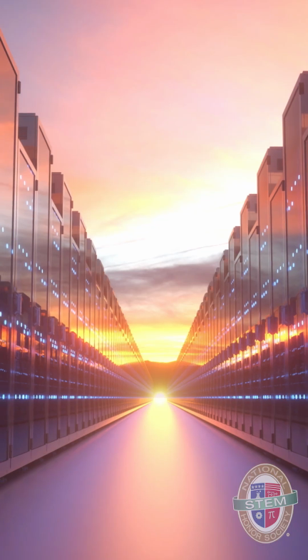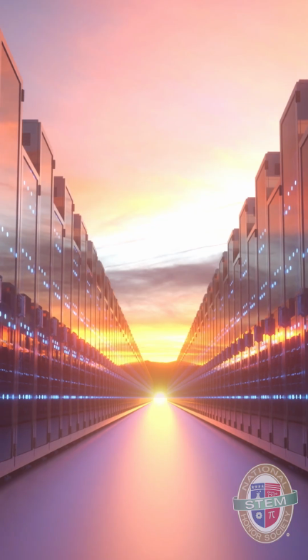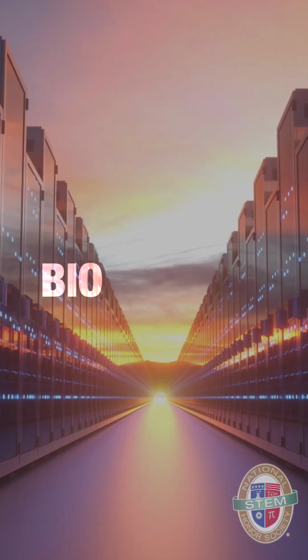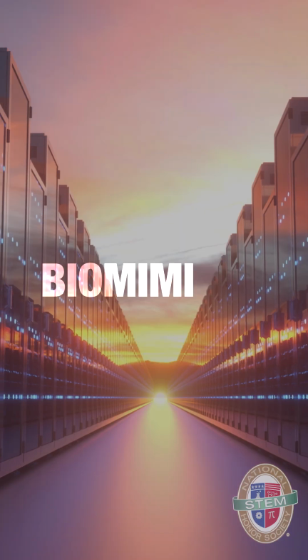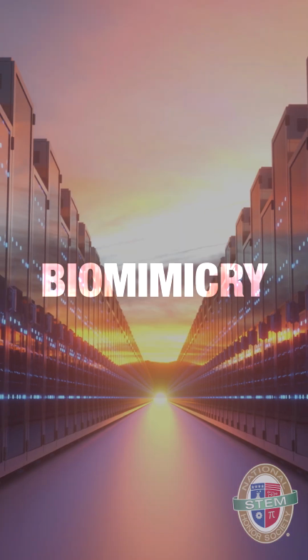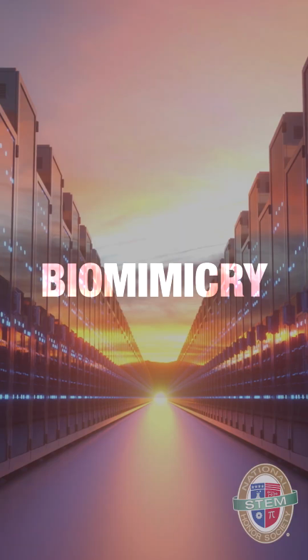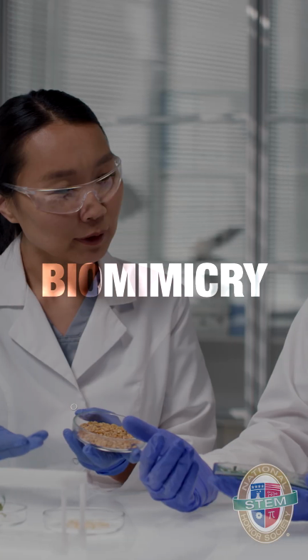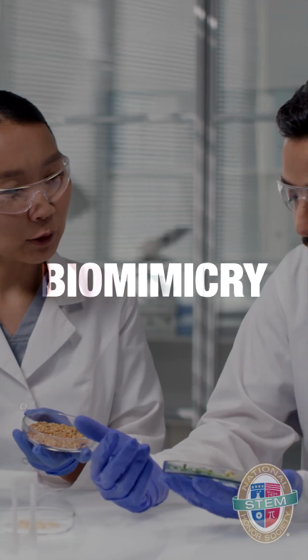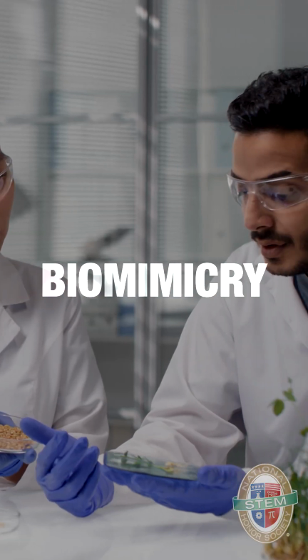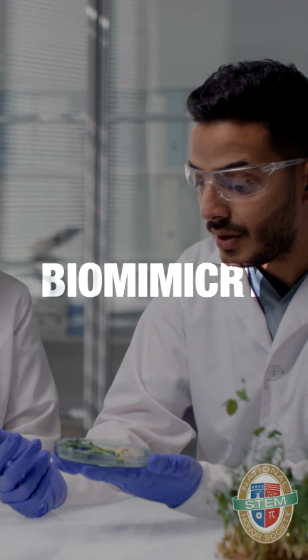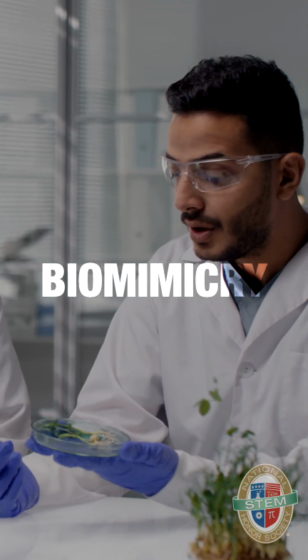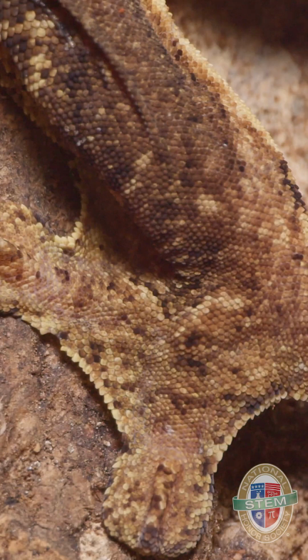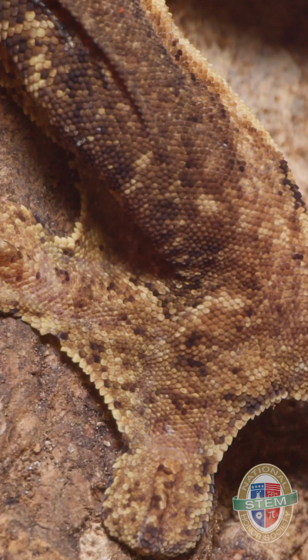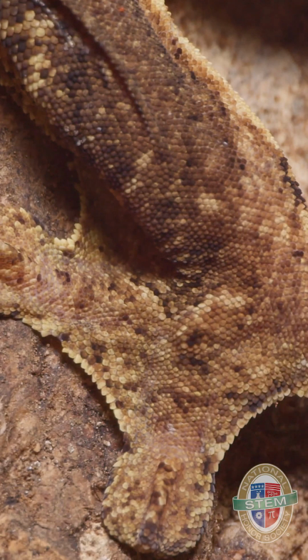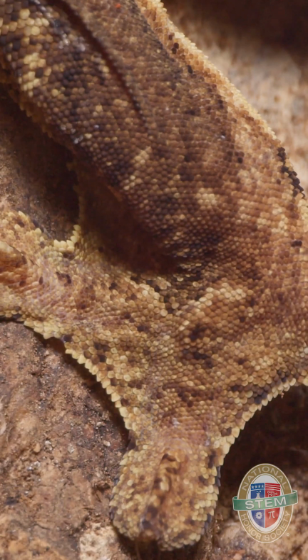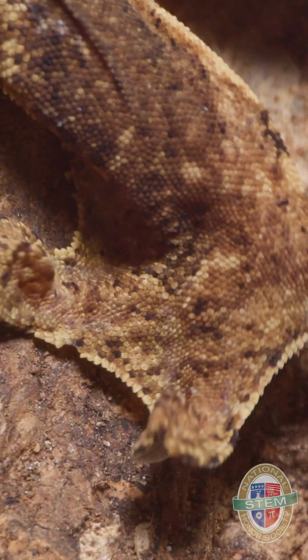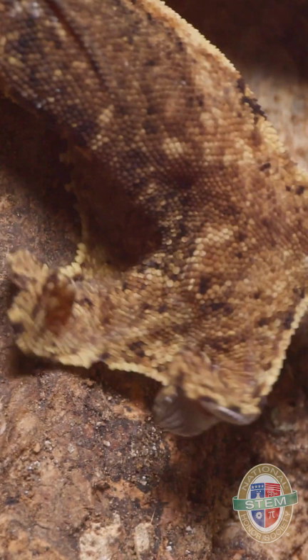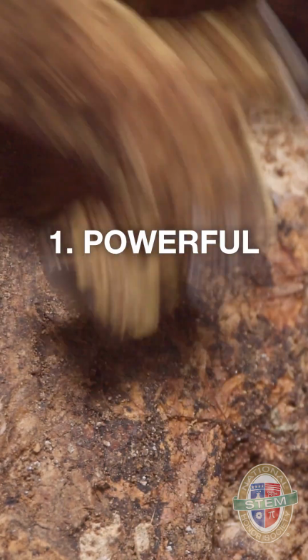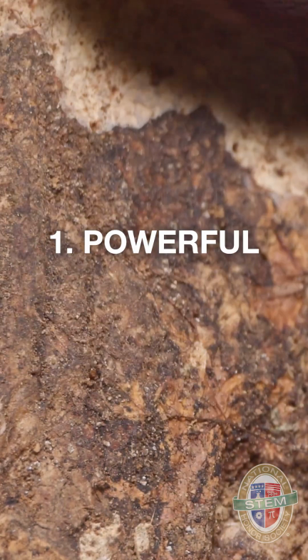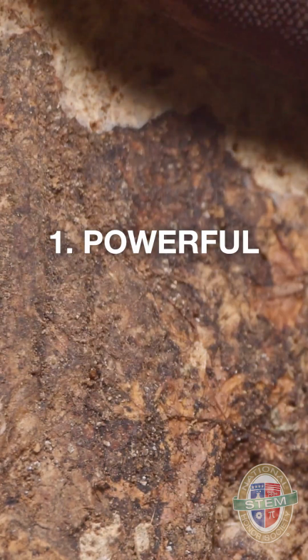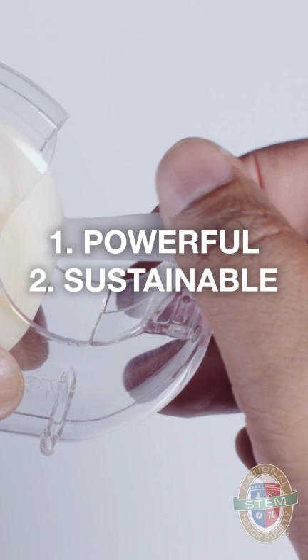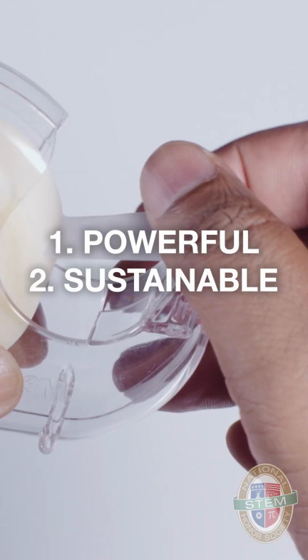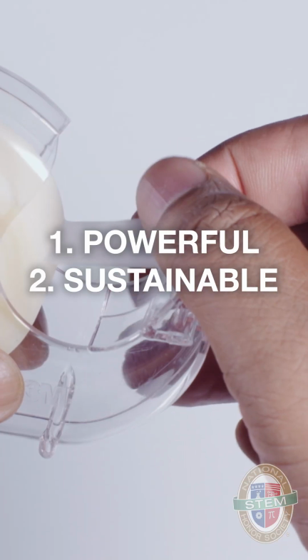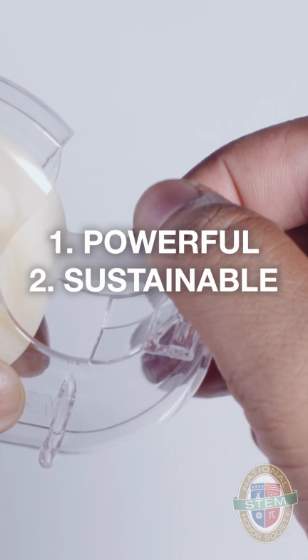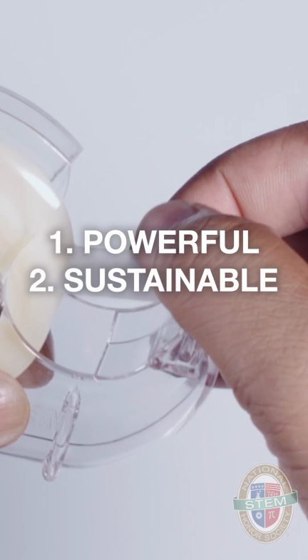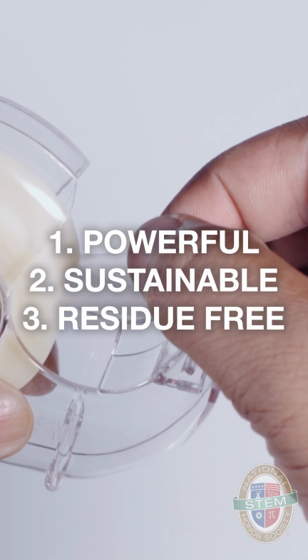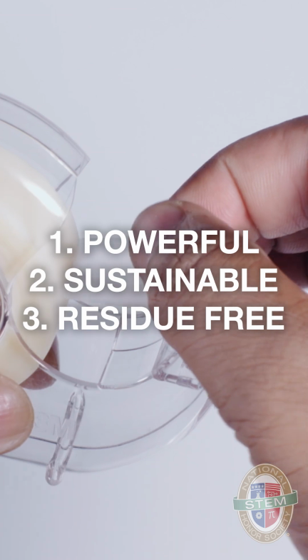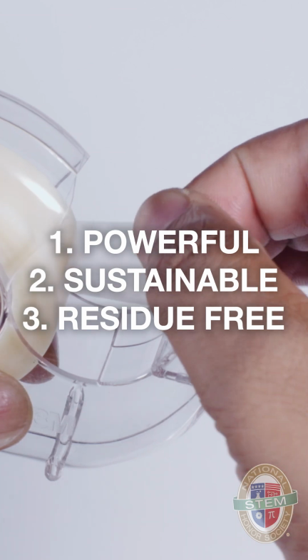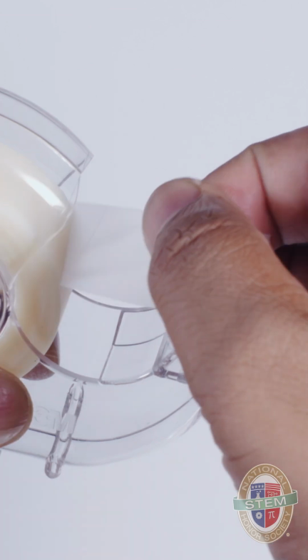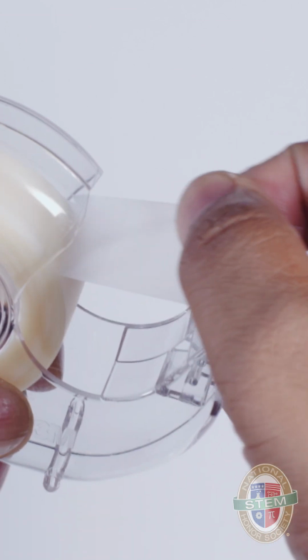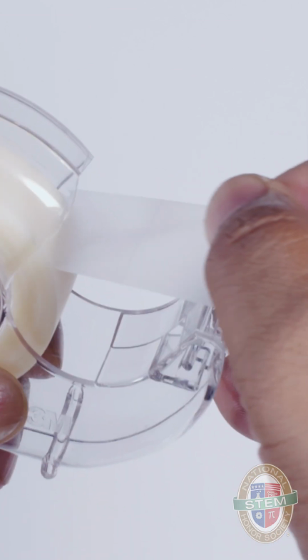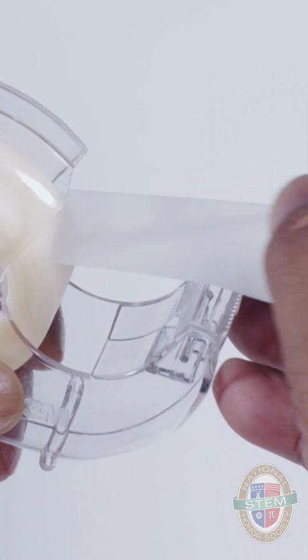Through the power of biomimicry, scientists and engineers are mimicking these gecko feet to make powerful, sustainable, residue-free tapes and adhesives.